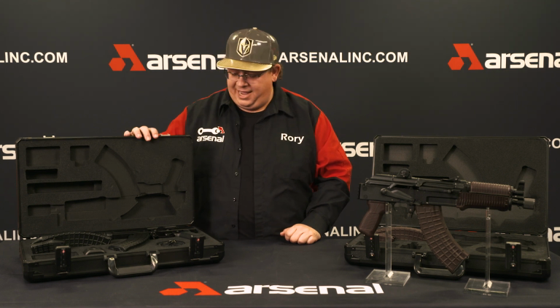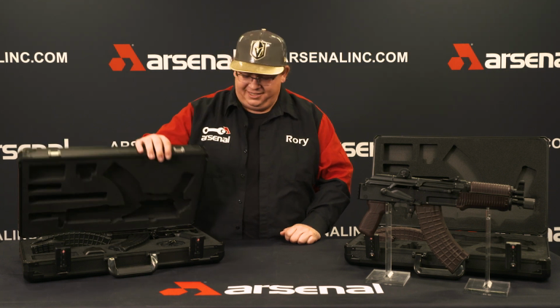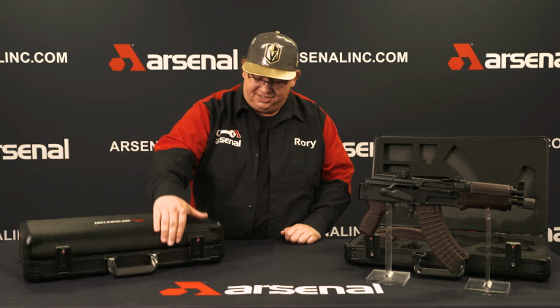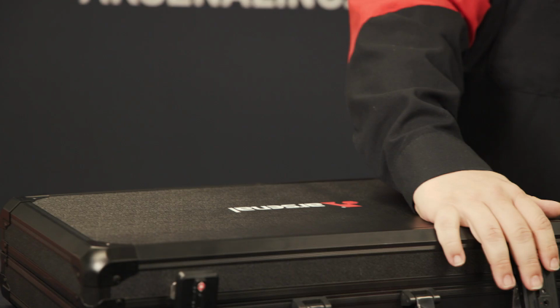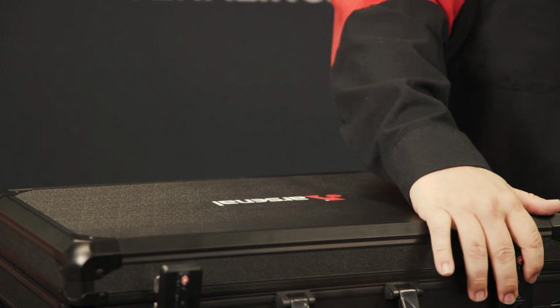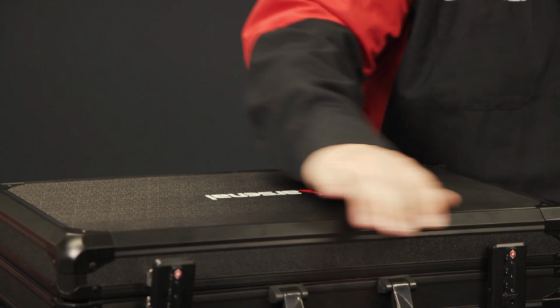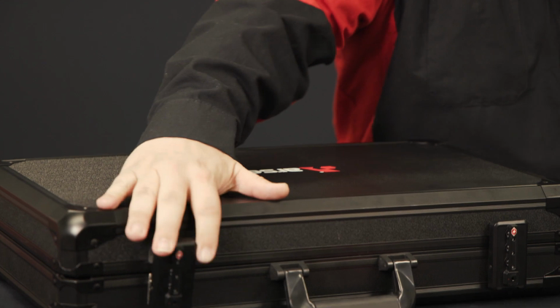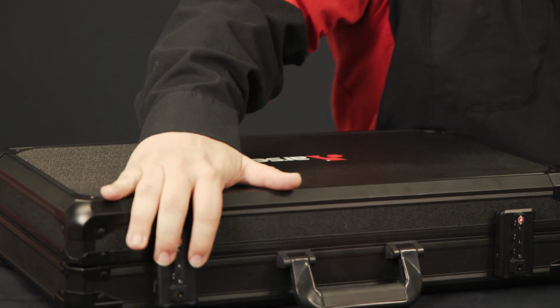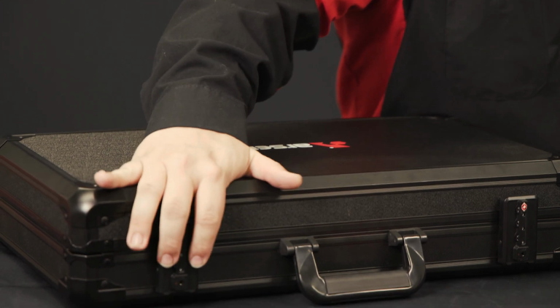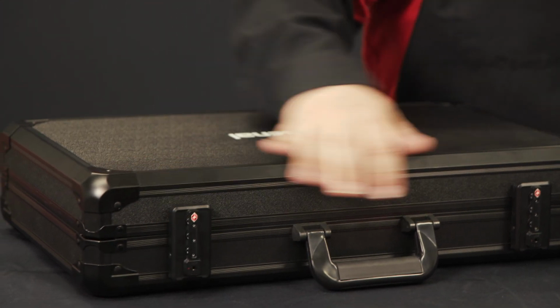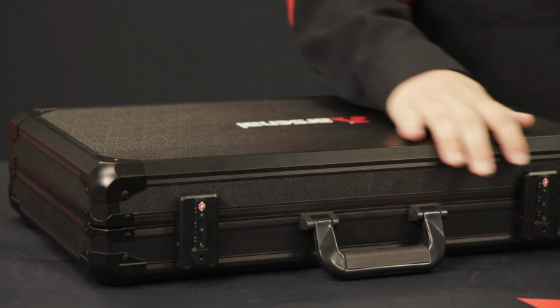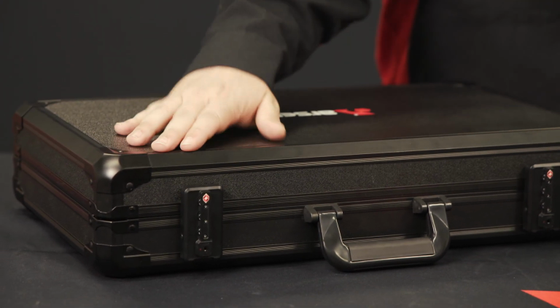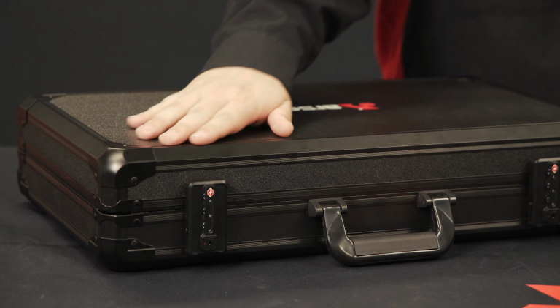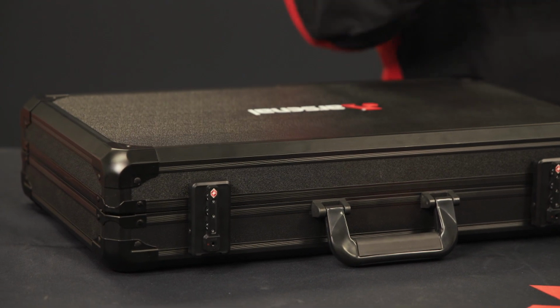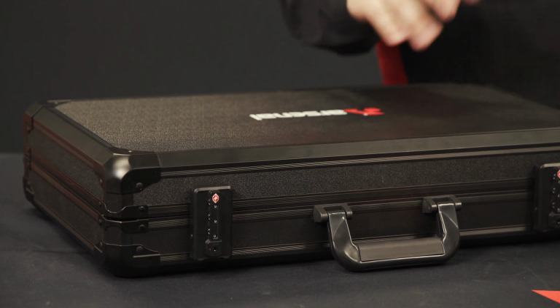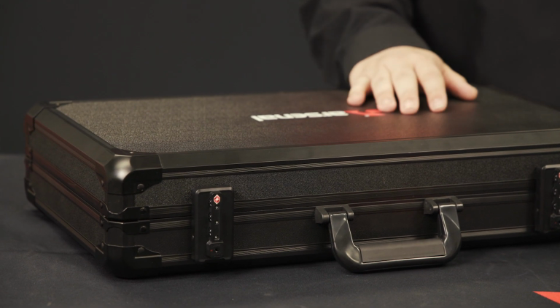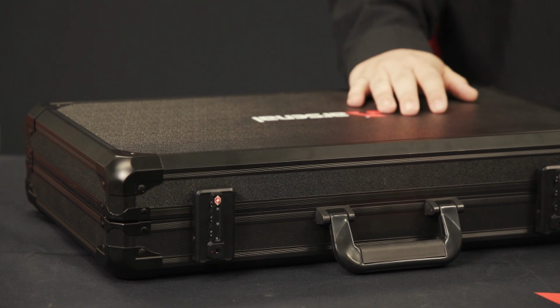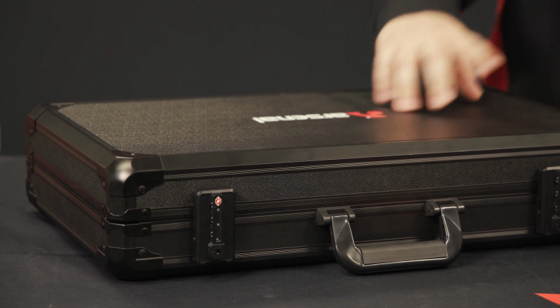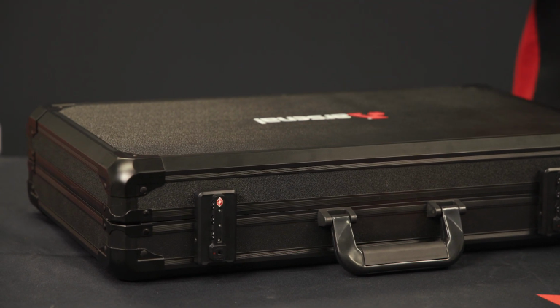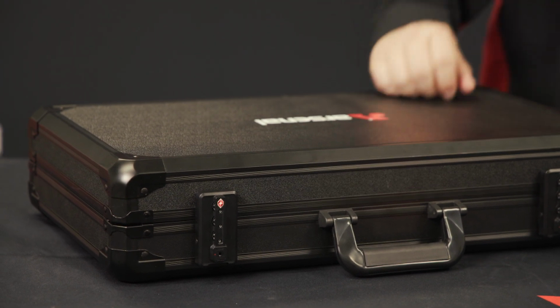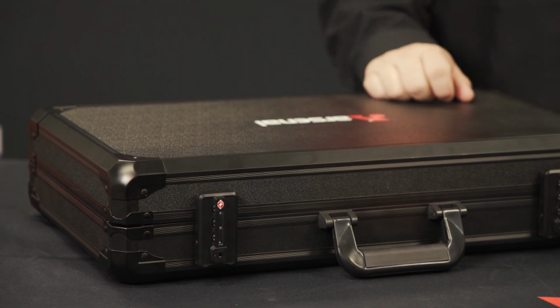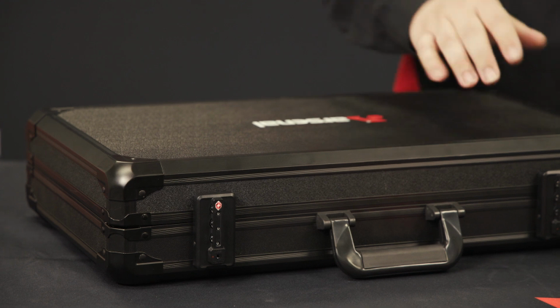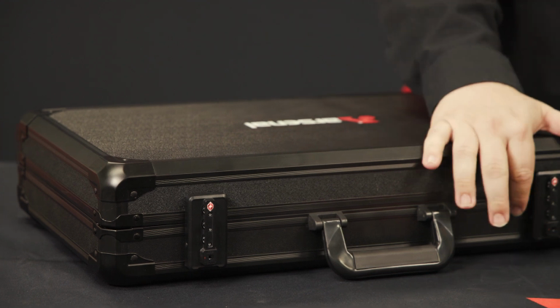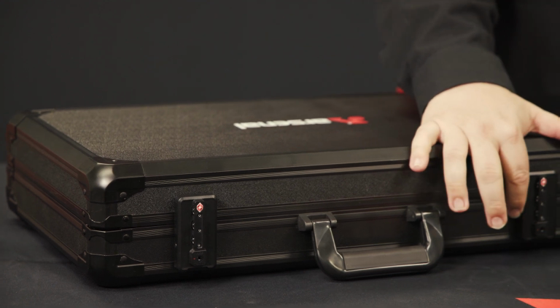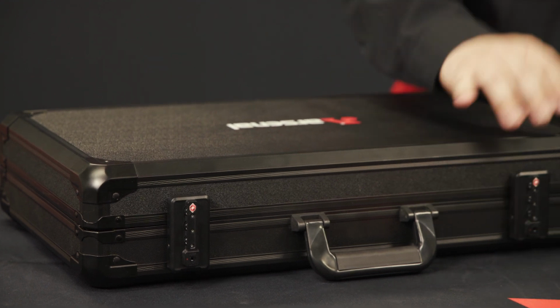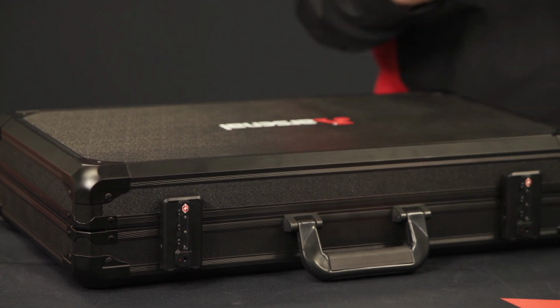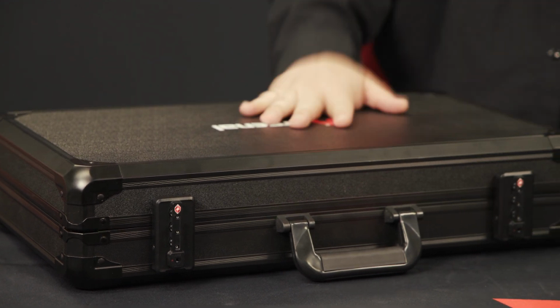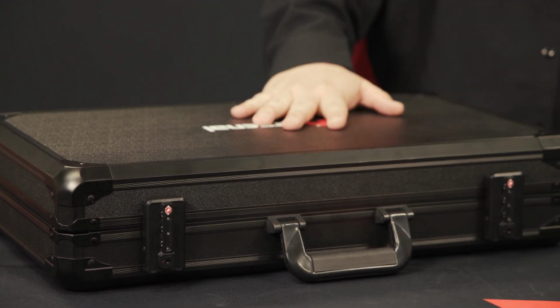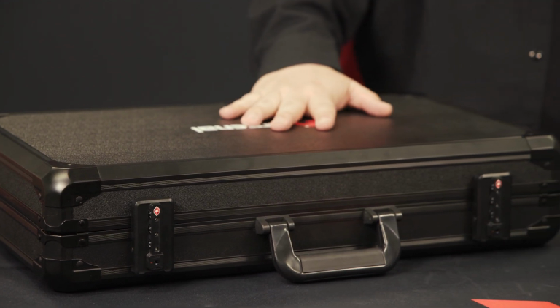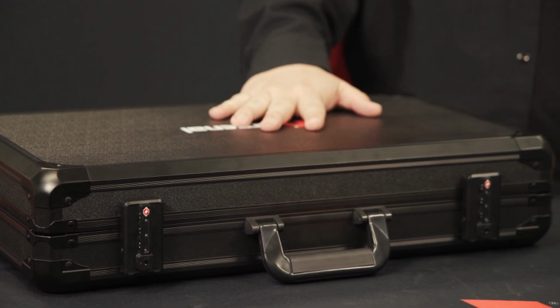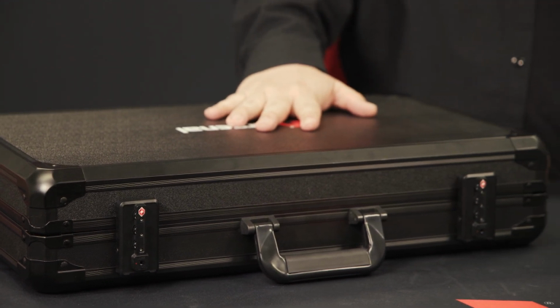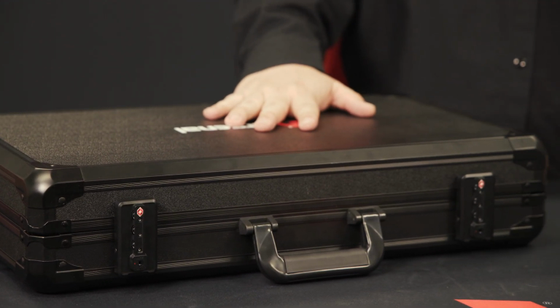In addition, just like the other case, this one has user-configurable locks on it. You can set your own three-digit code for each lock. And it's TSA compliant as well, so if you decide to travel with it, that shouldn't be an issue.